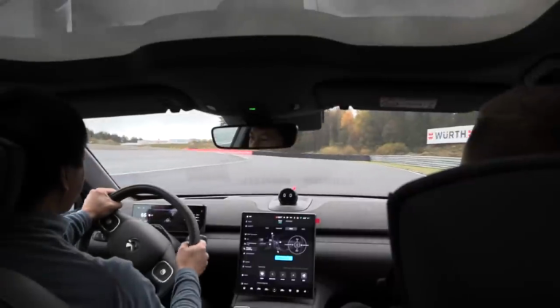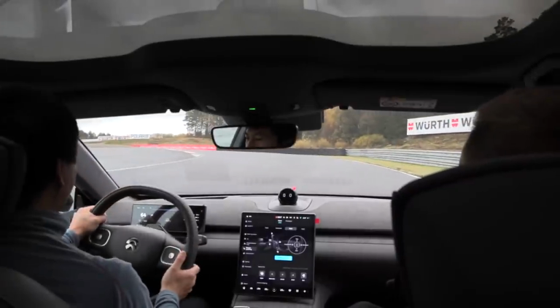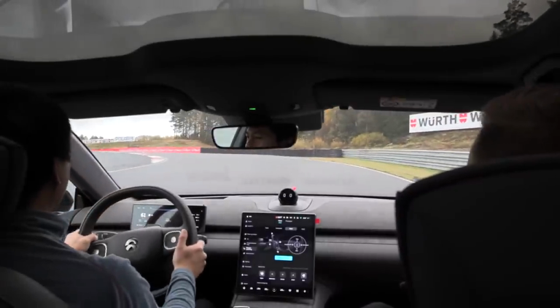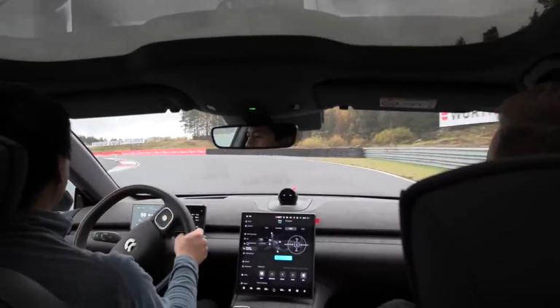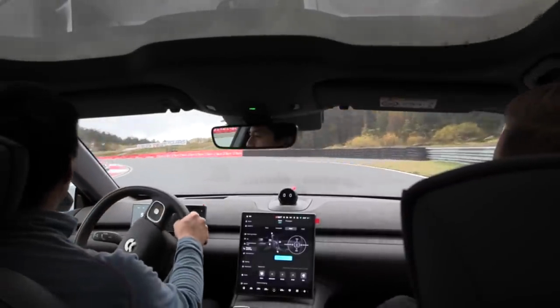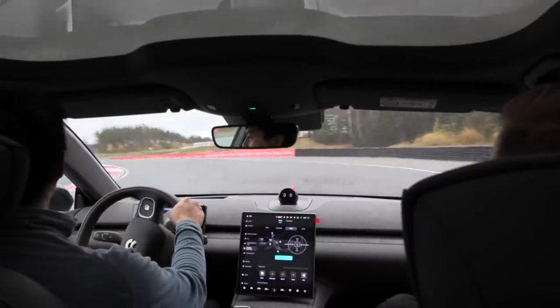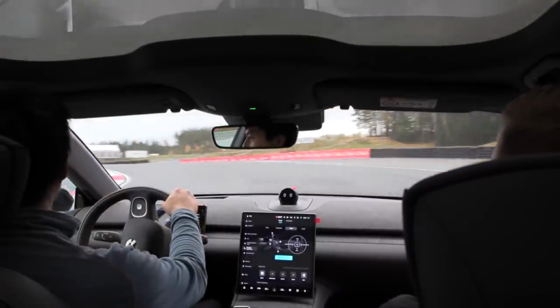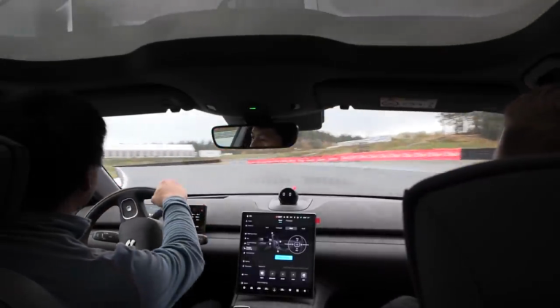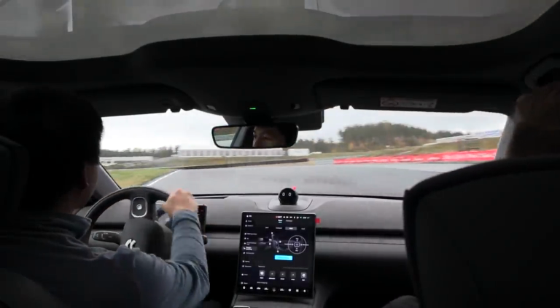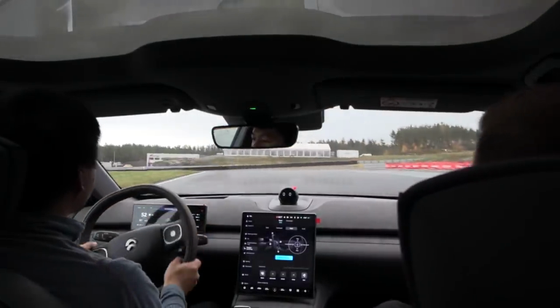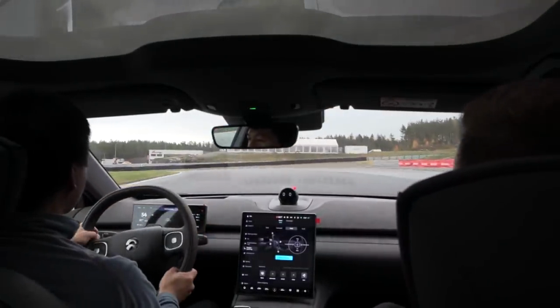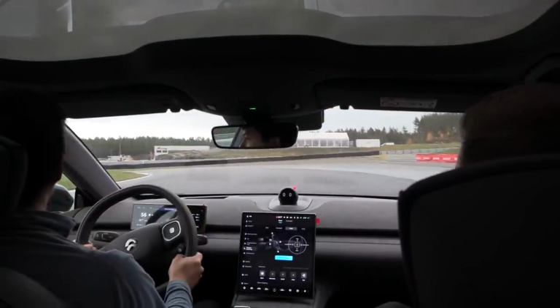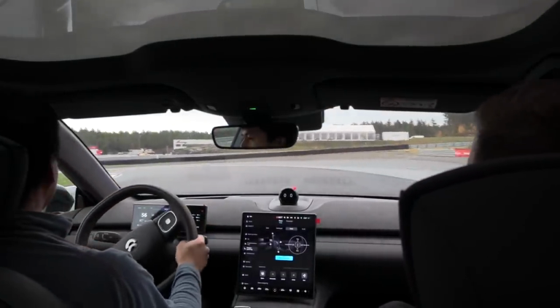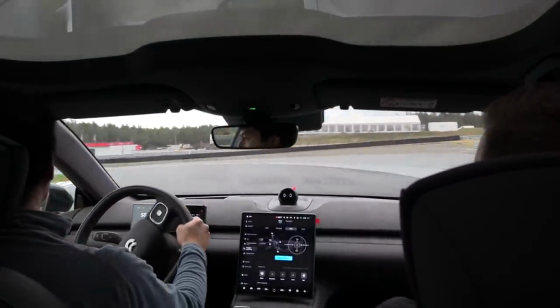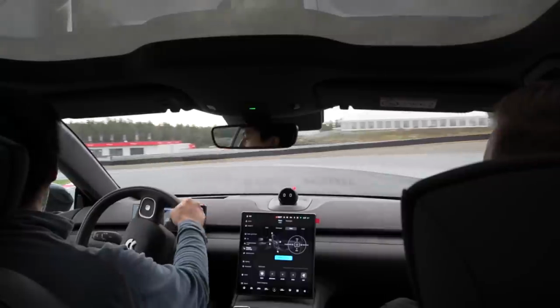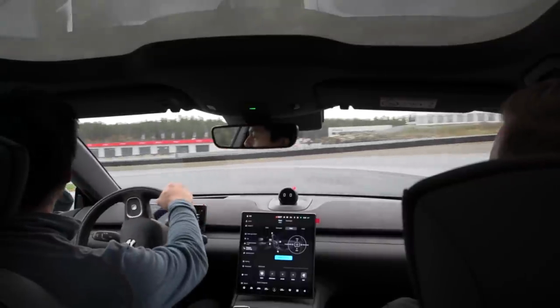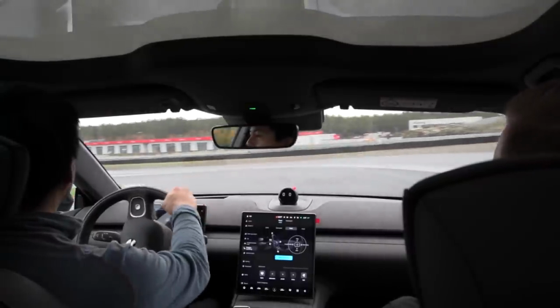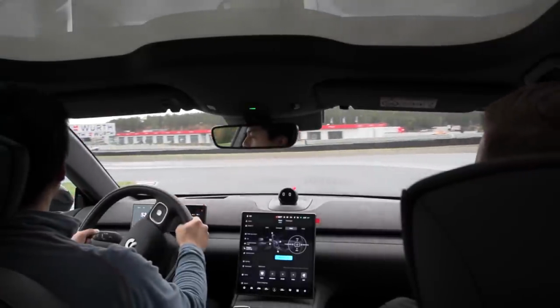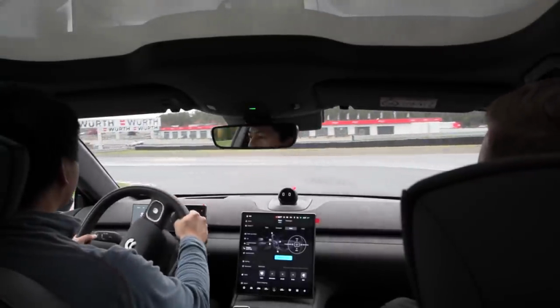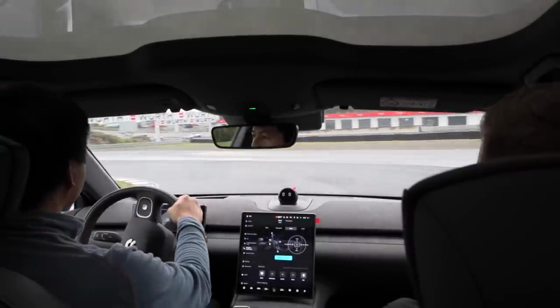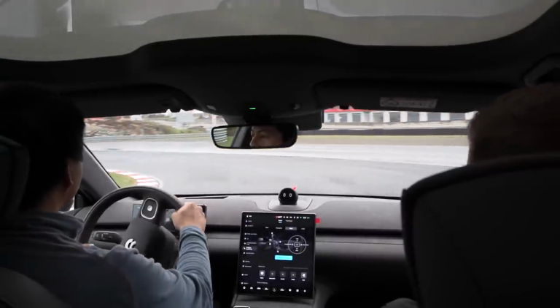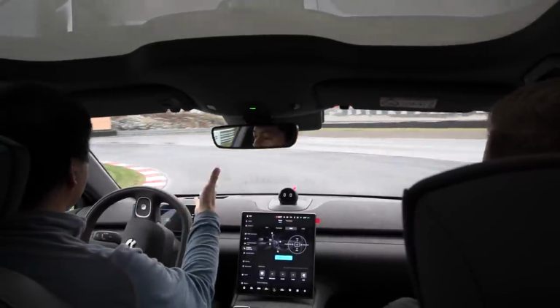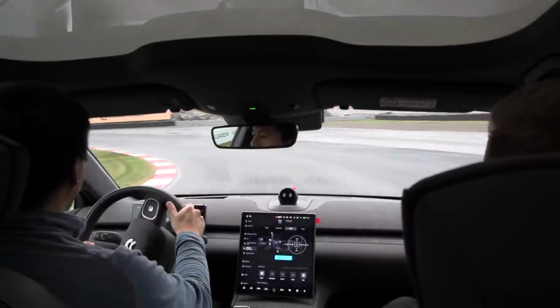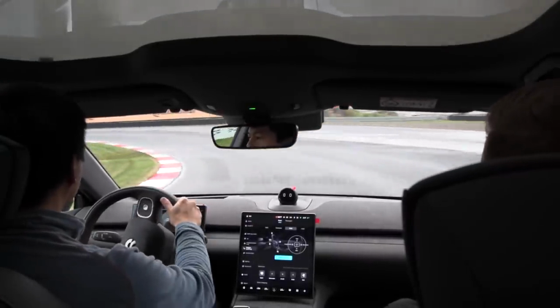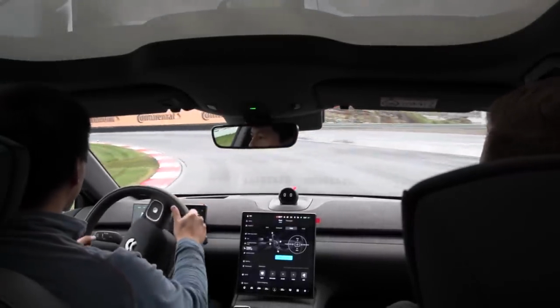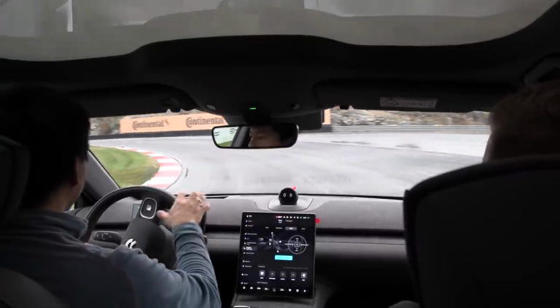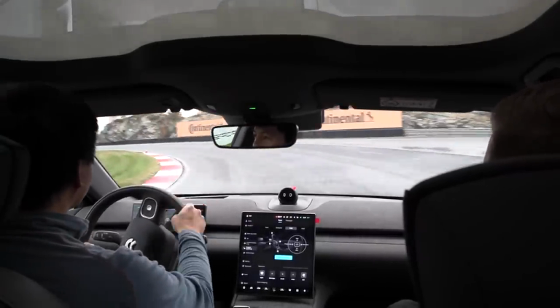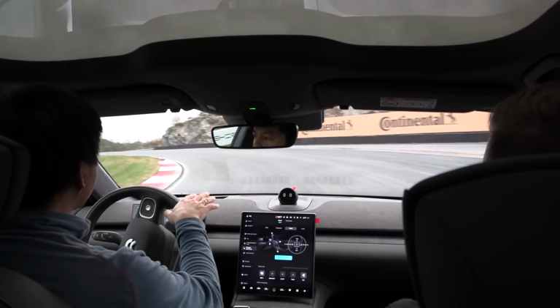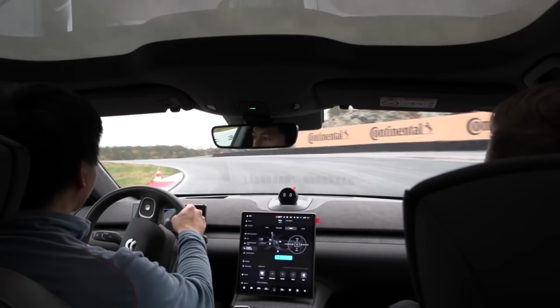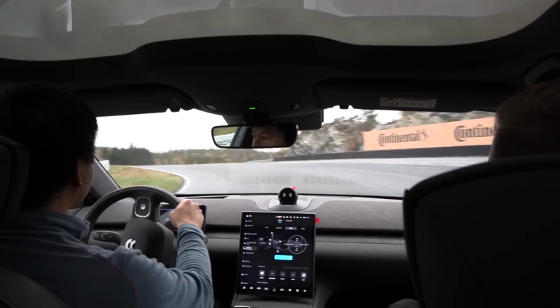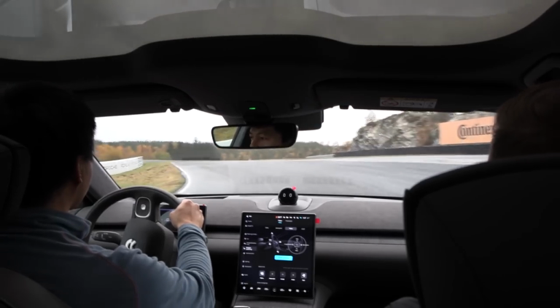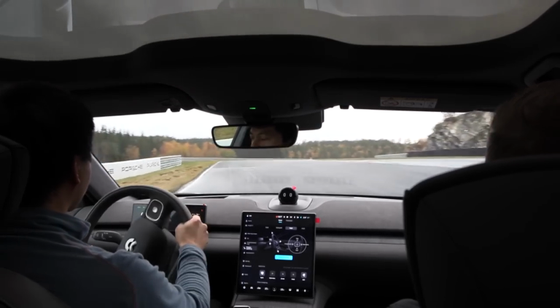Bear in mind that the car might be a little bit heavy with passengers. The steering wheel is very easy — it's been set to be very comfortable, at least the steering wheel.